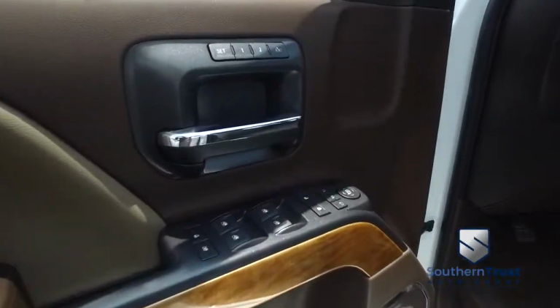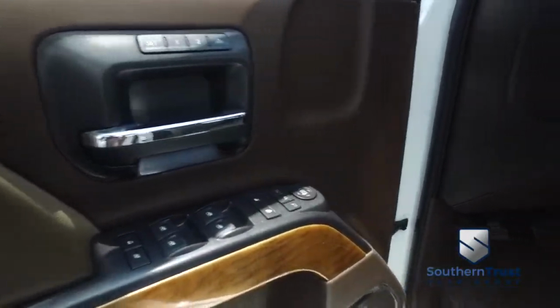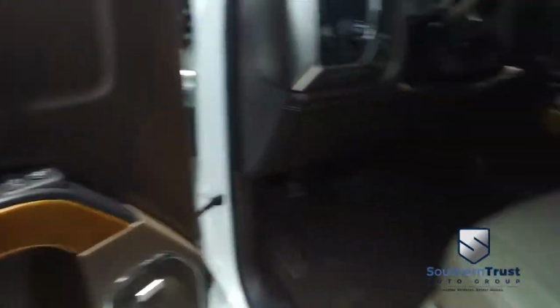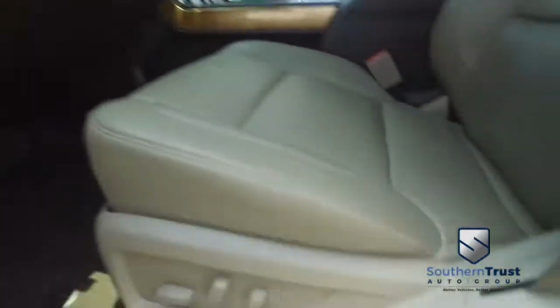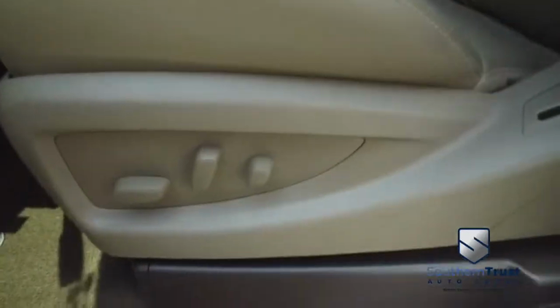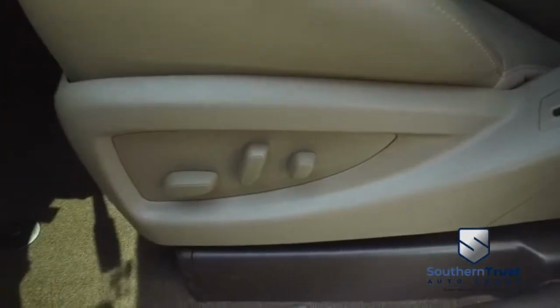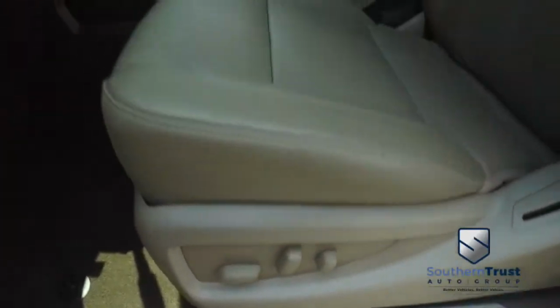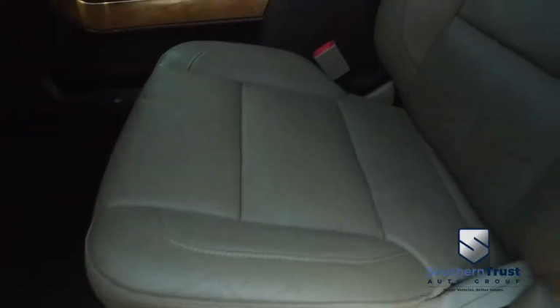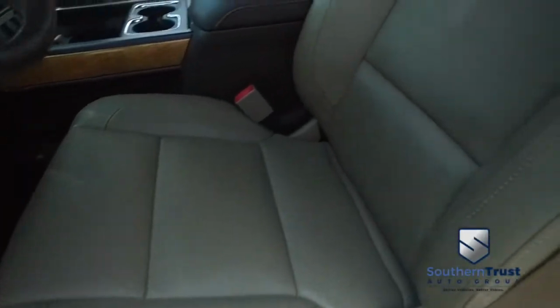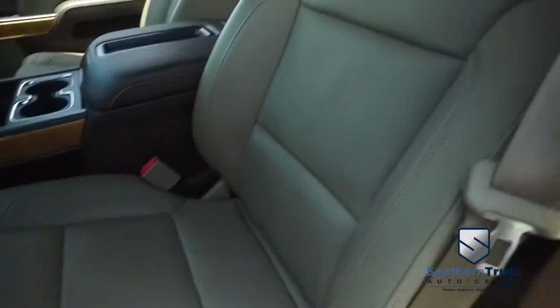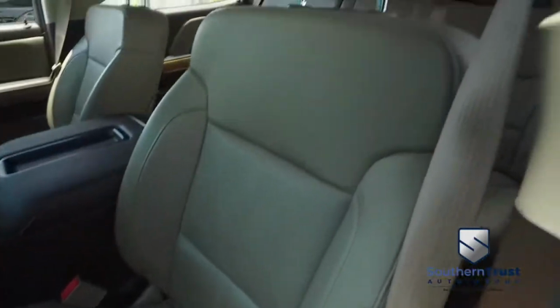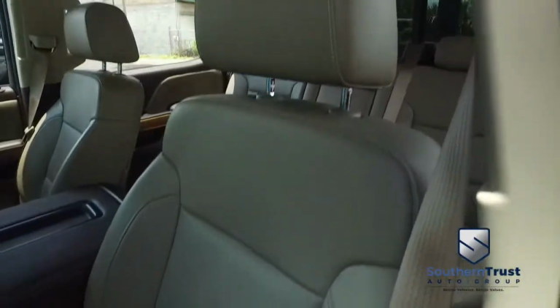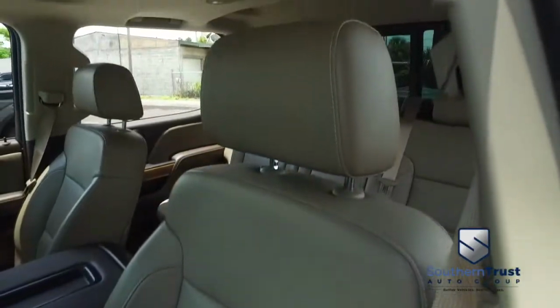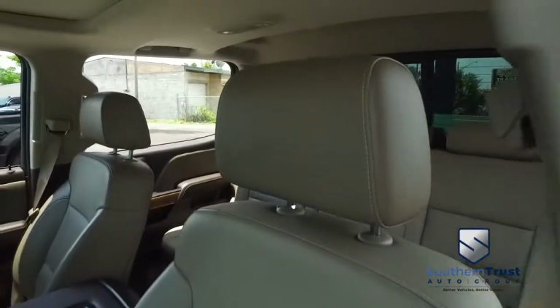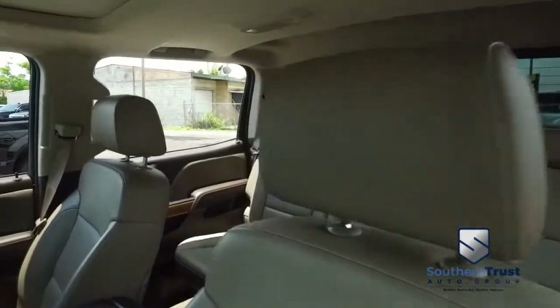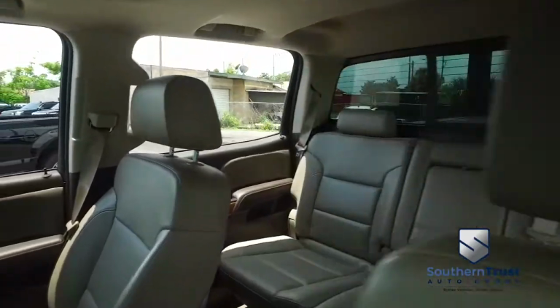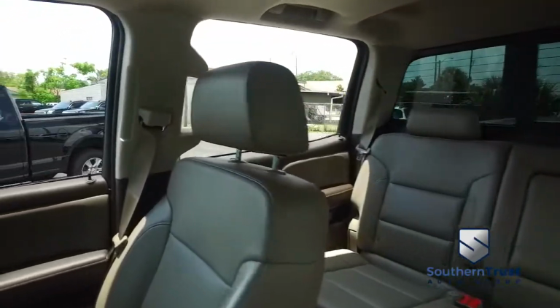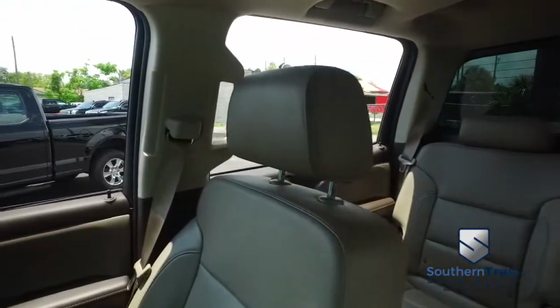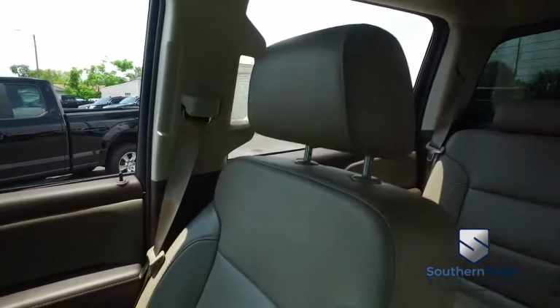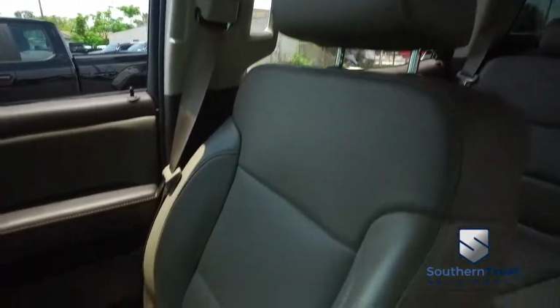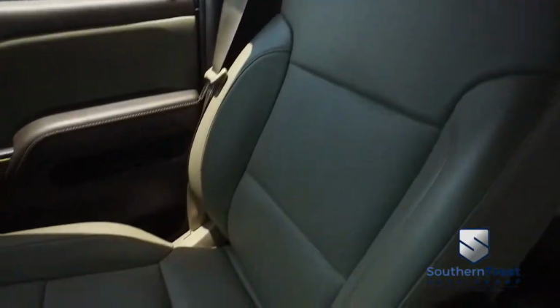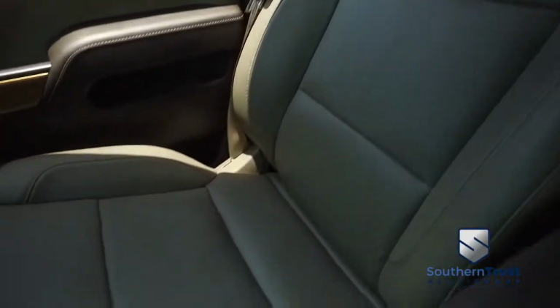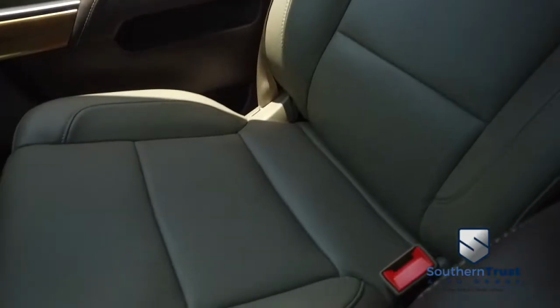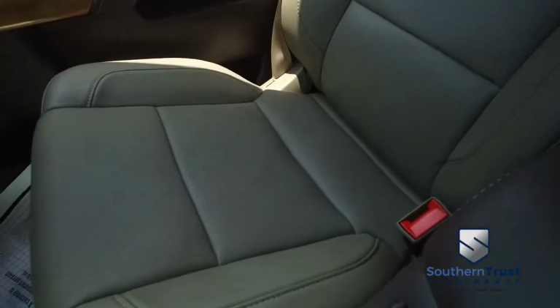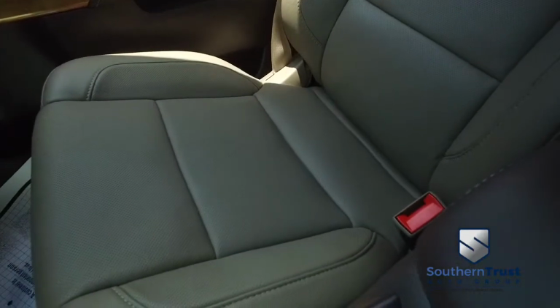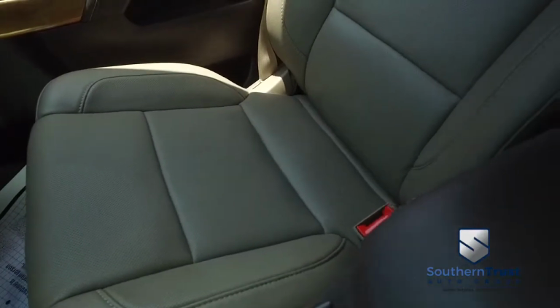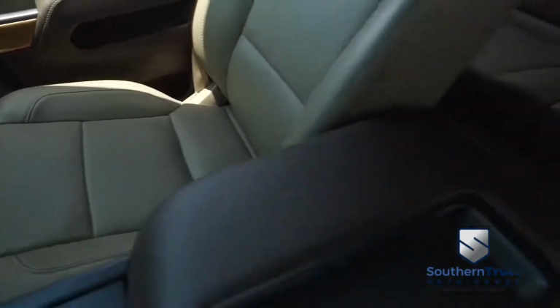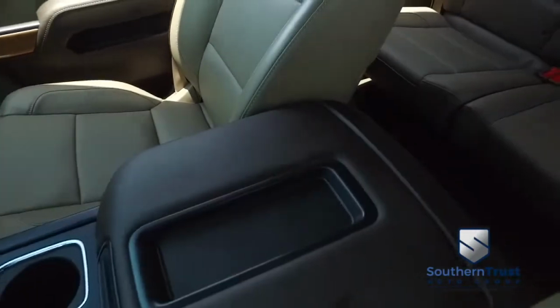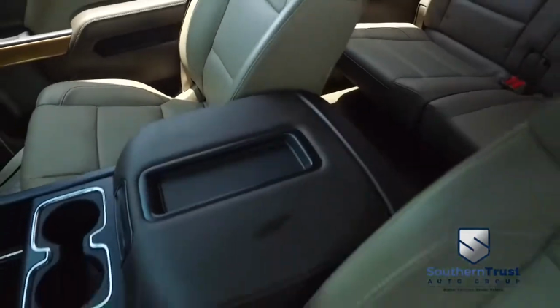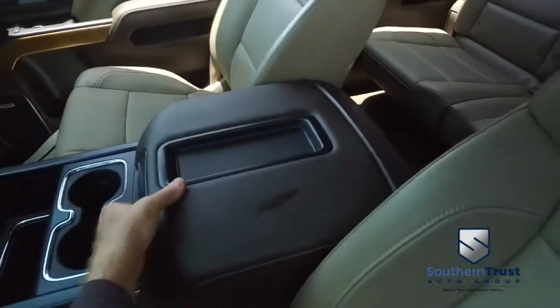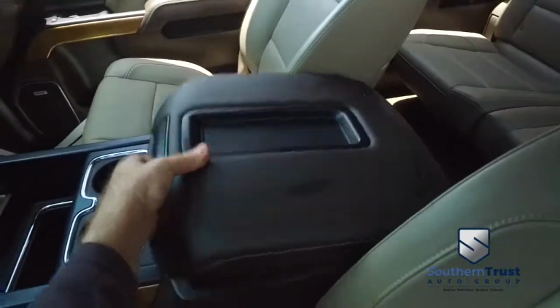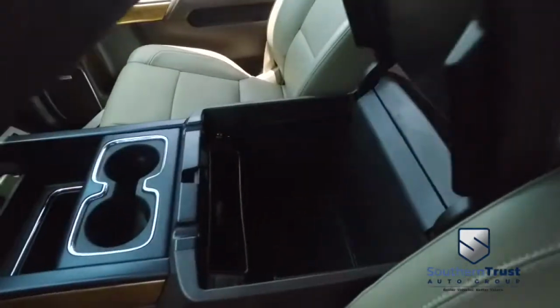If other dealers aren't going in and out of their vehicles with eye-detection cameras, they probably got something to hide. This interior looks good, feels good, and smells good also.